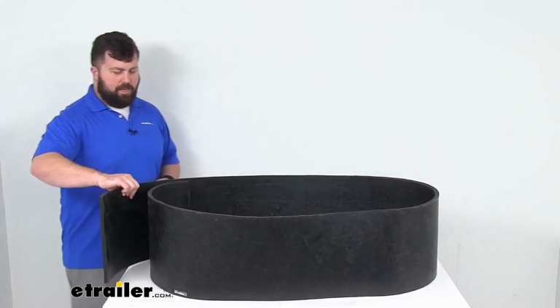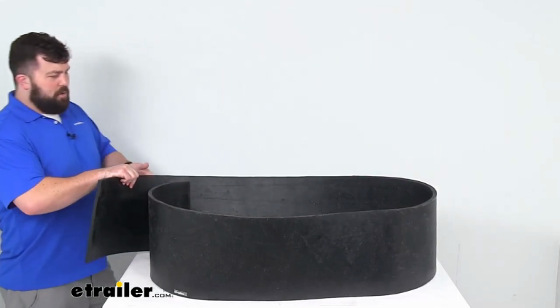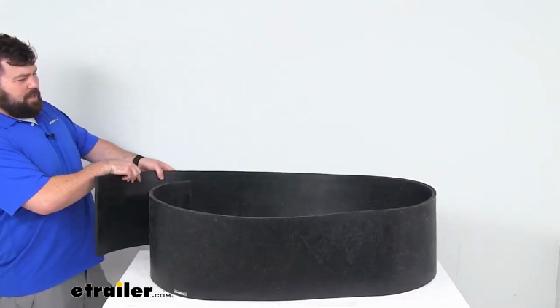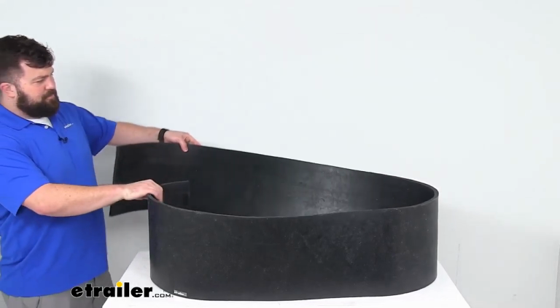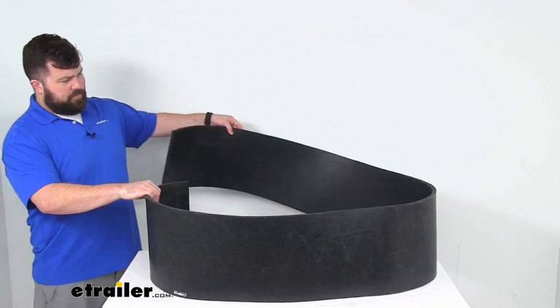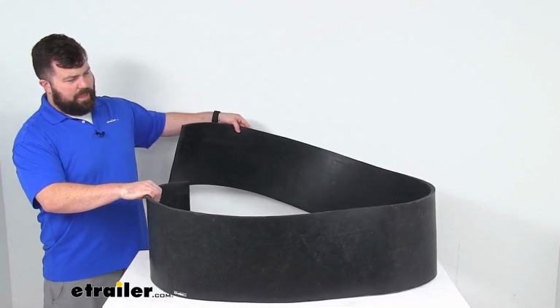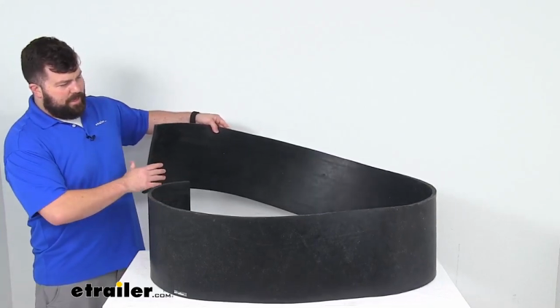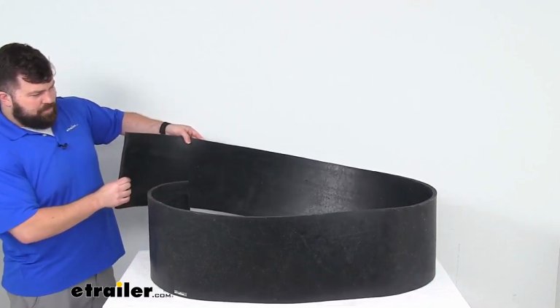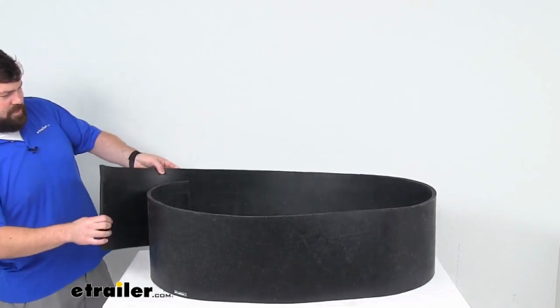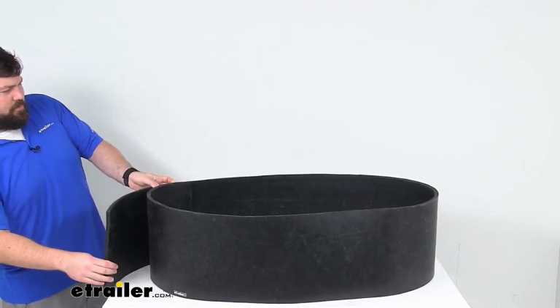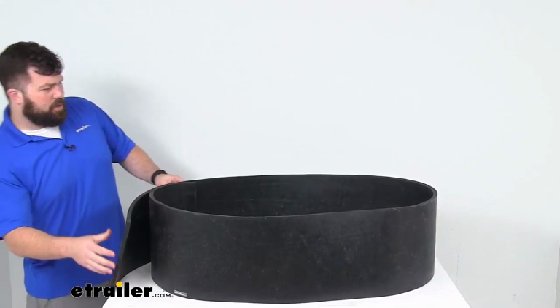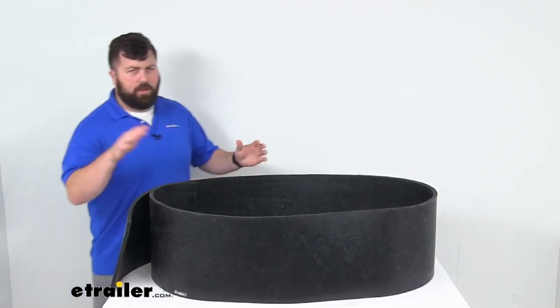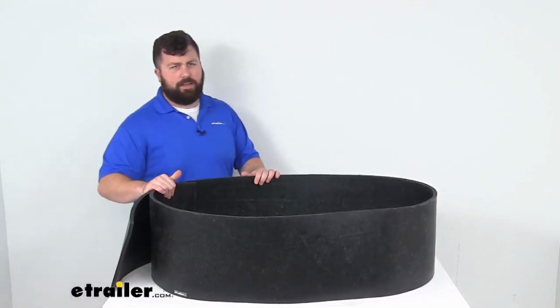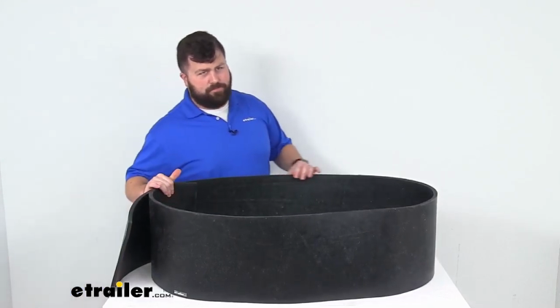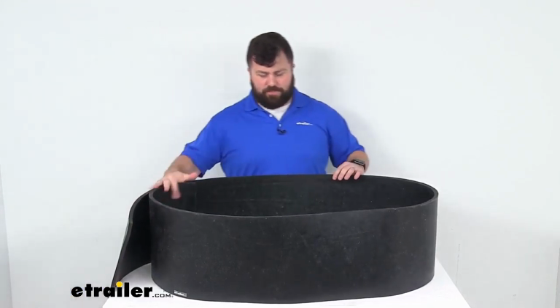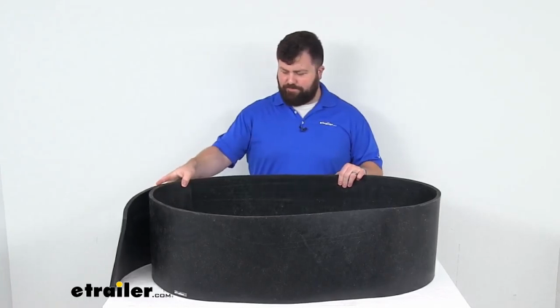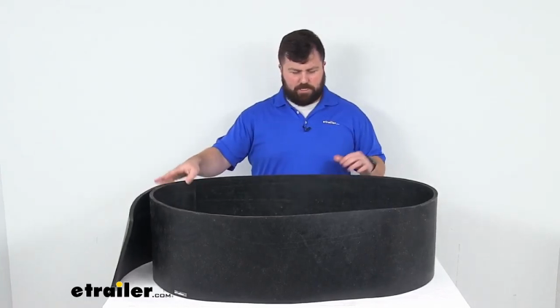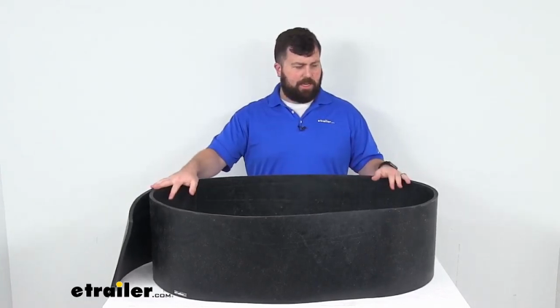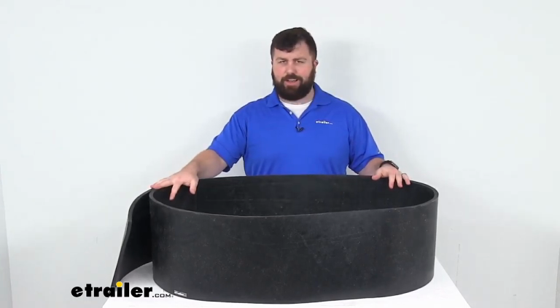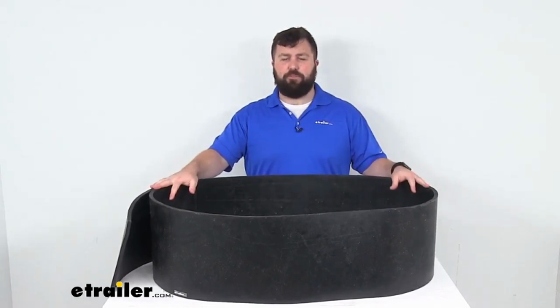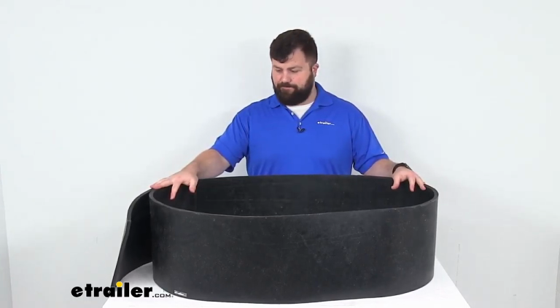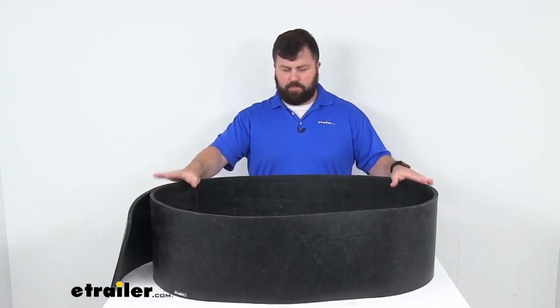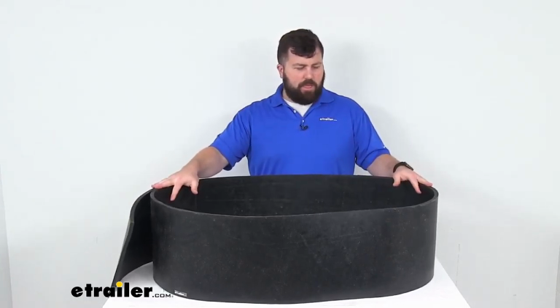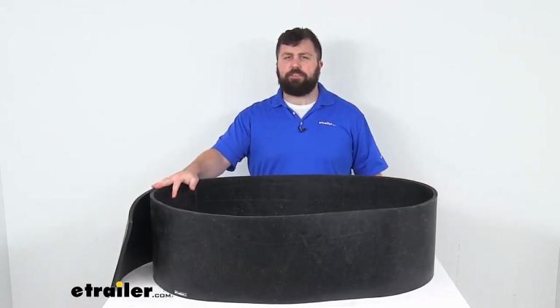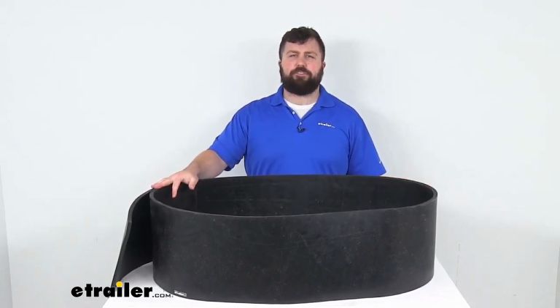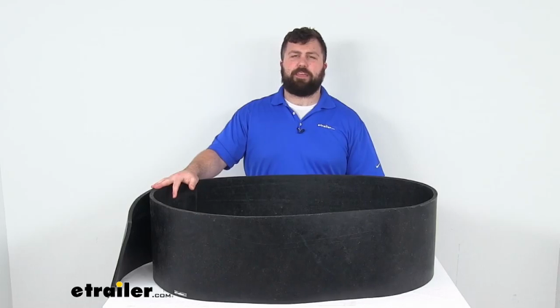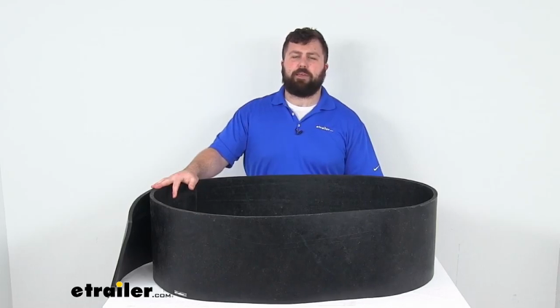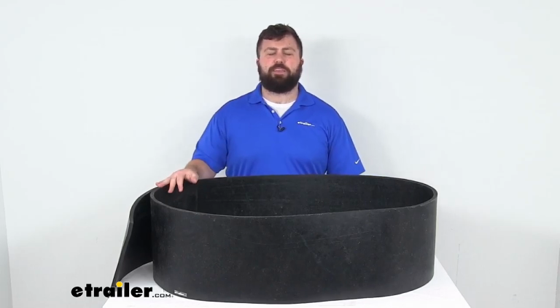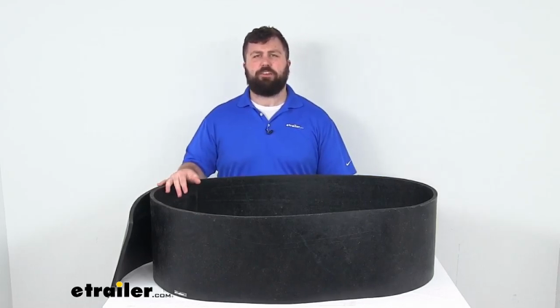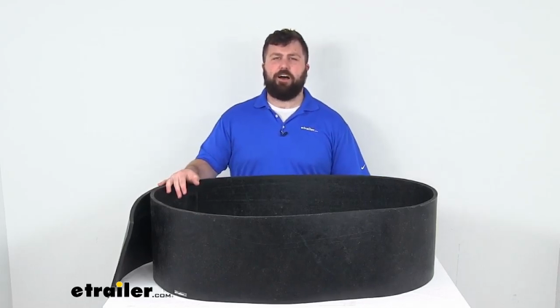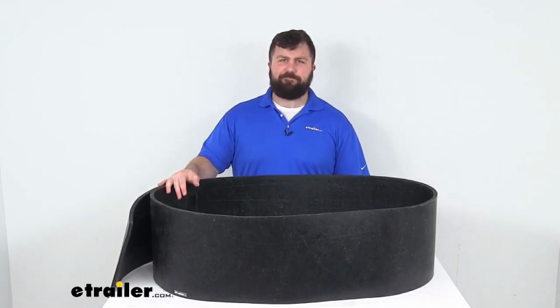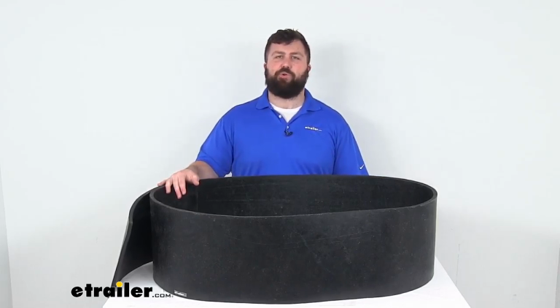So if you are needing a replacement for your deflector, this is going to be a great option for you. That completes our look for today. Again, I'm Michael with eTrailer.com. Thanks for watching.